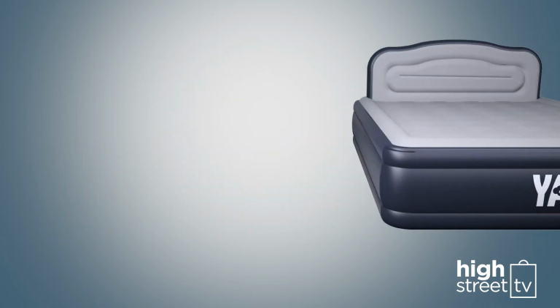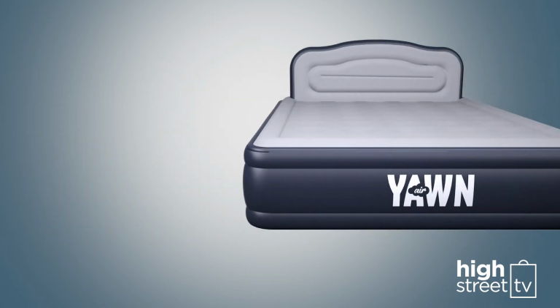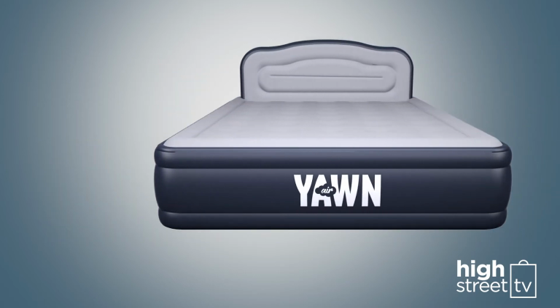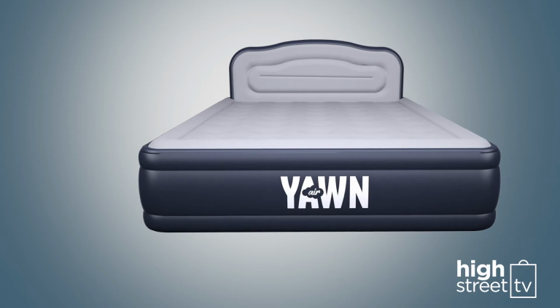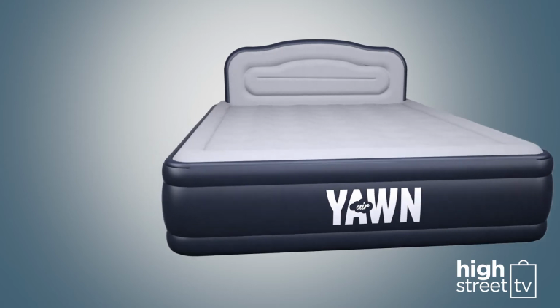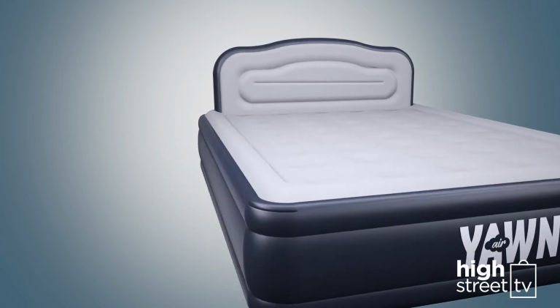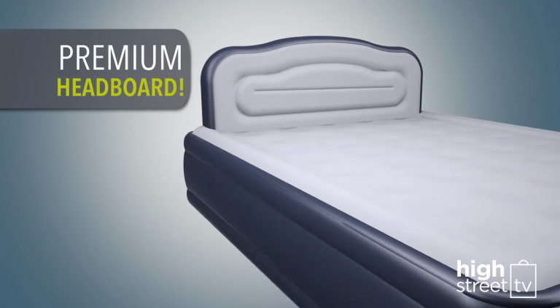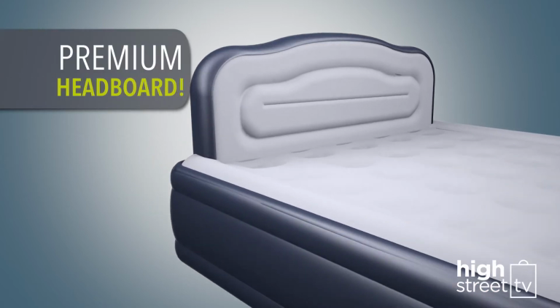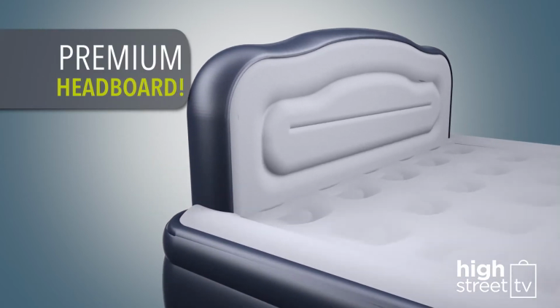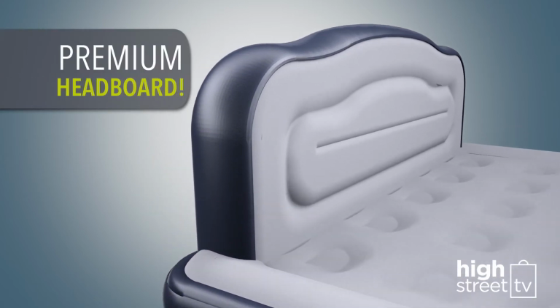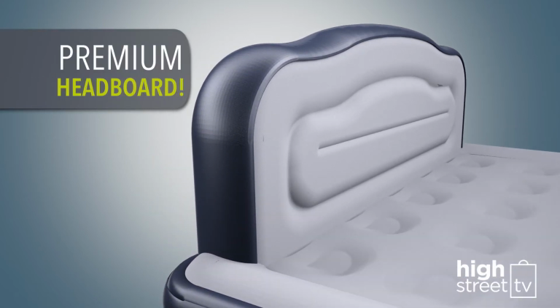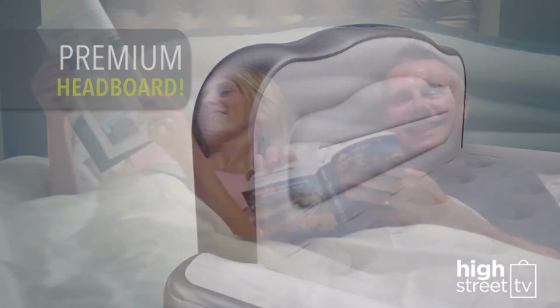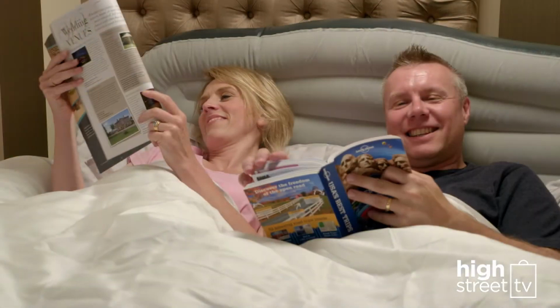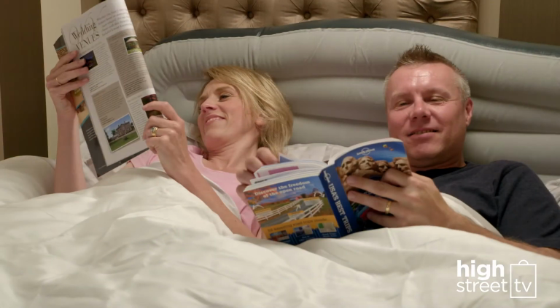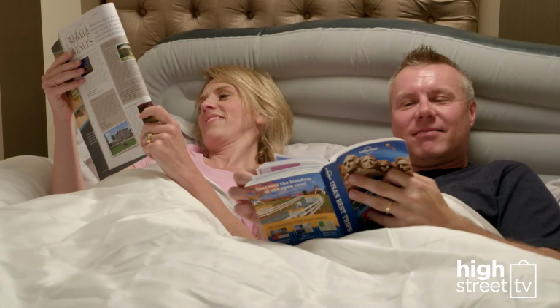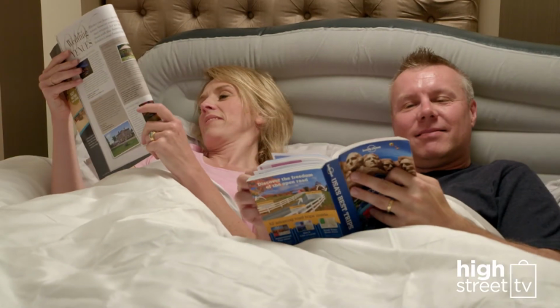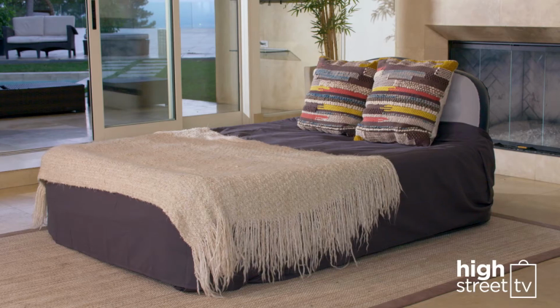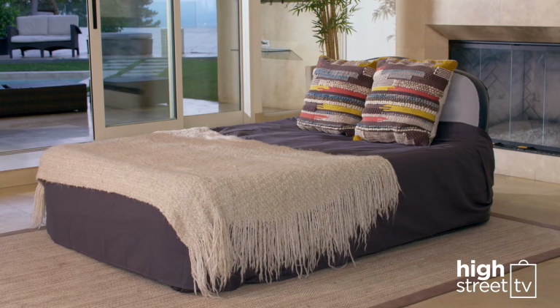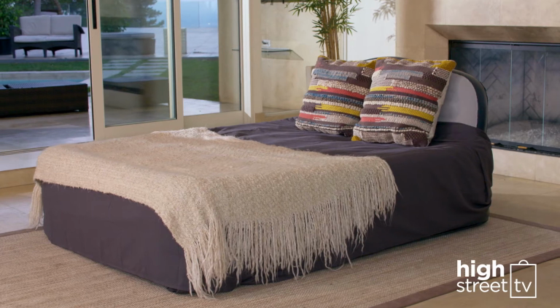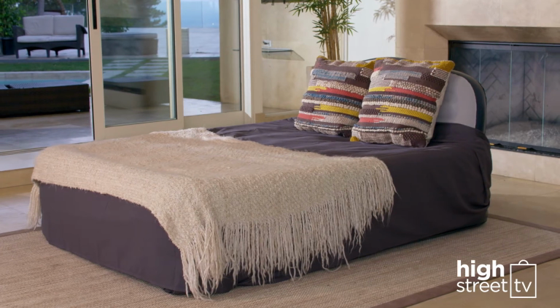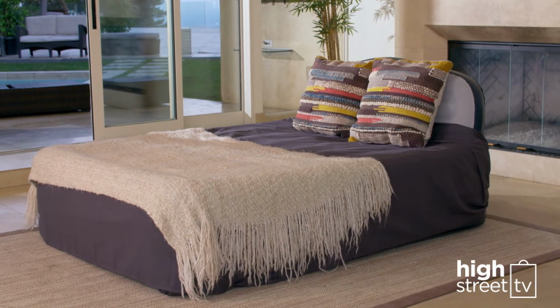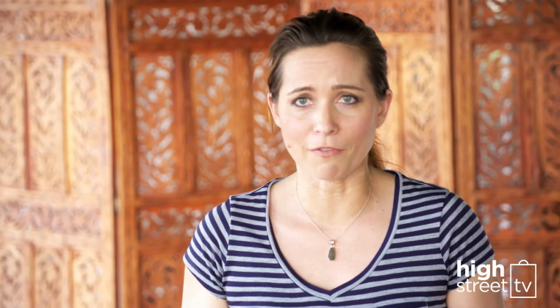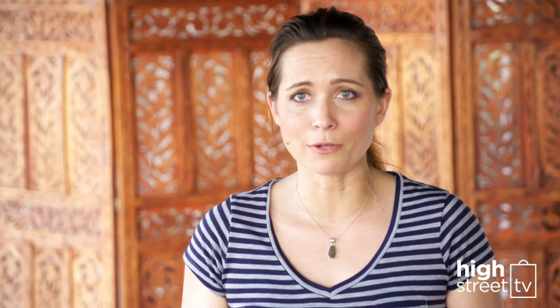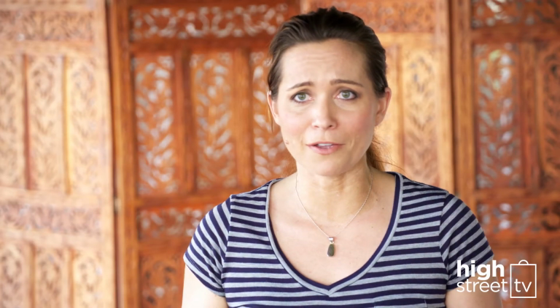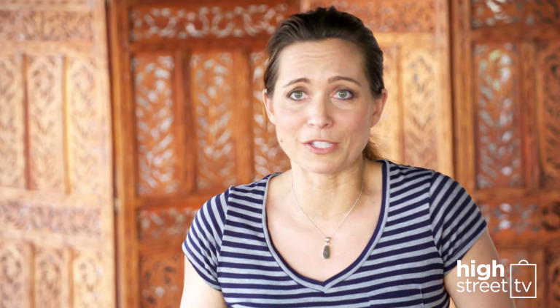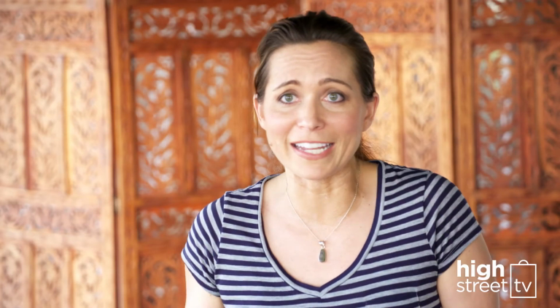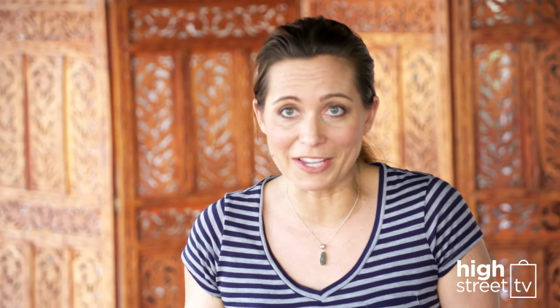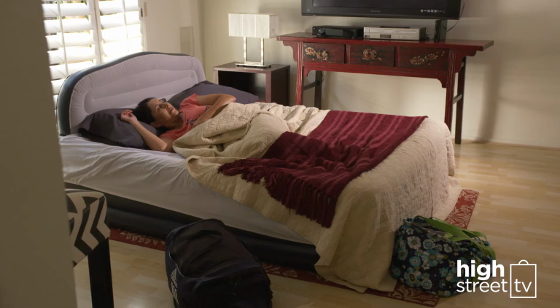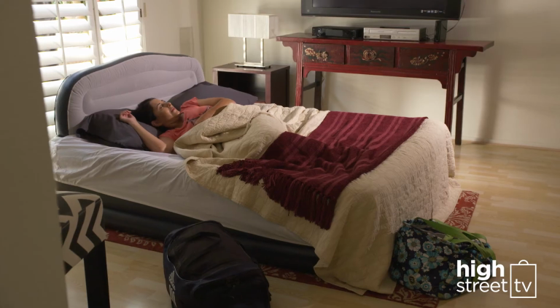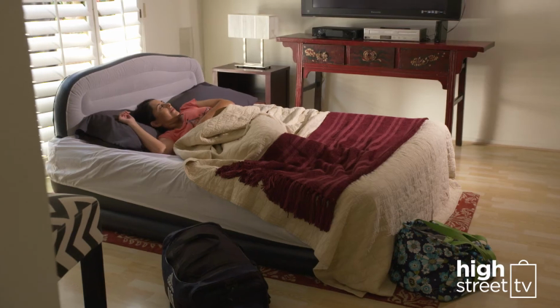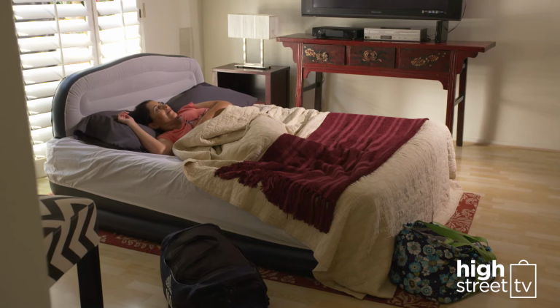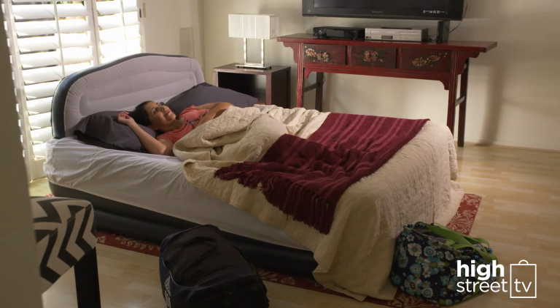The incredible Yorn Air even has an inflatable premium headboard that provides extra comfort and a stylish finish. The best gift you can give a friend who's staying over is a great night's sleep, and with the Yorn Air they get that.